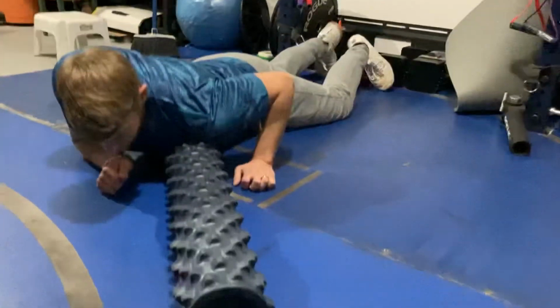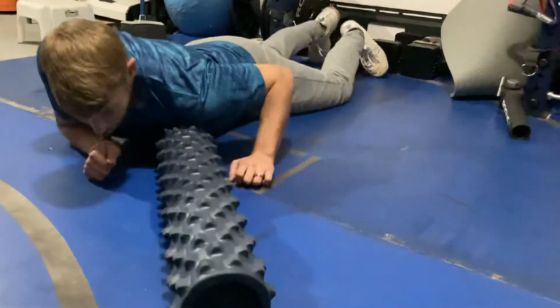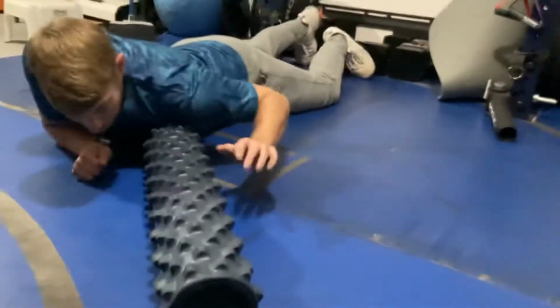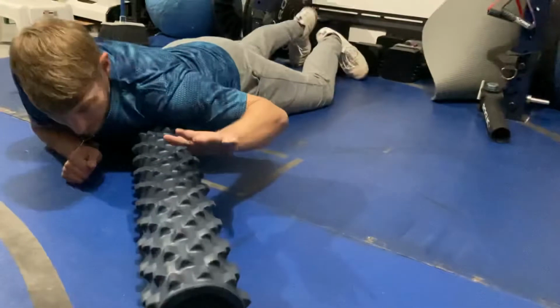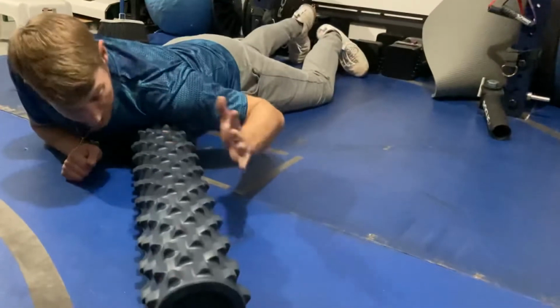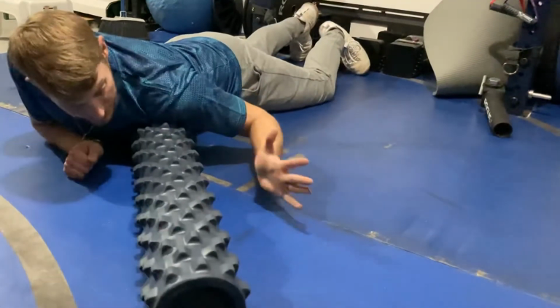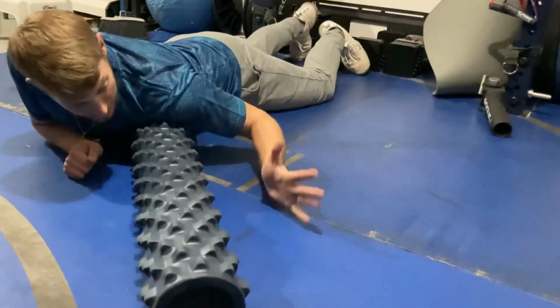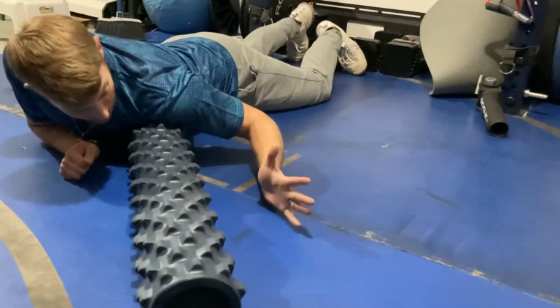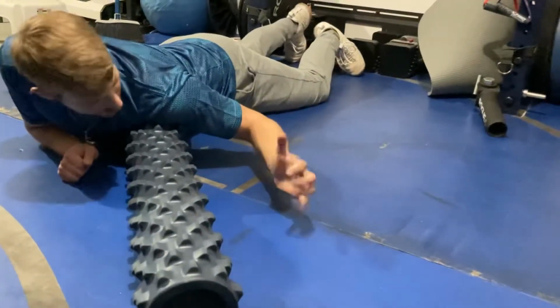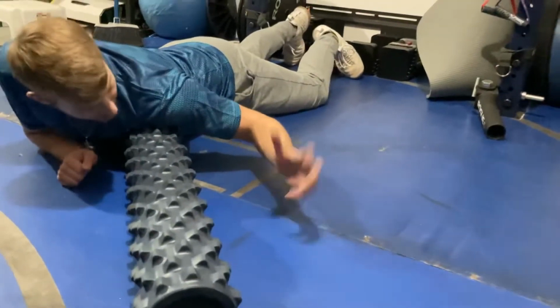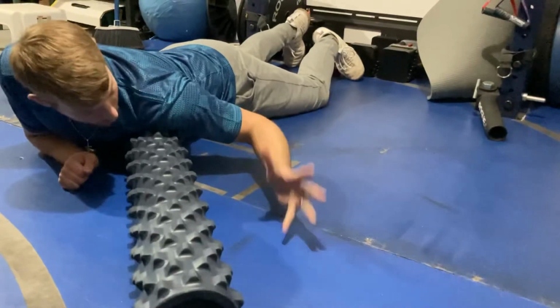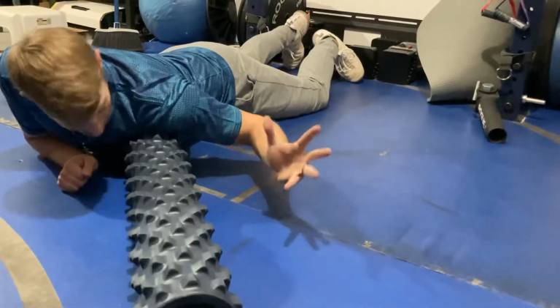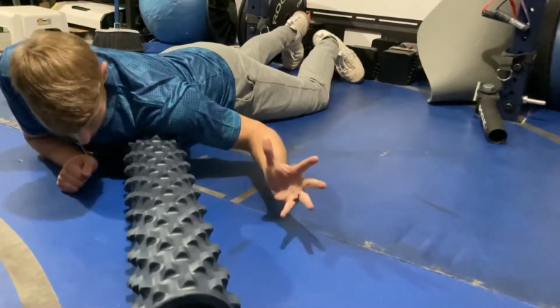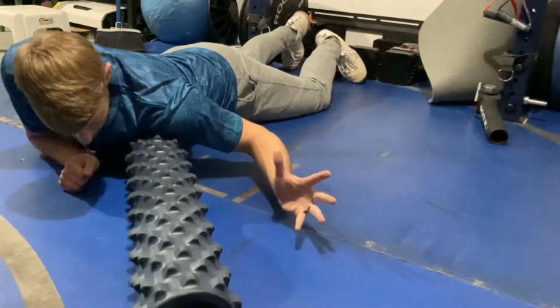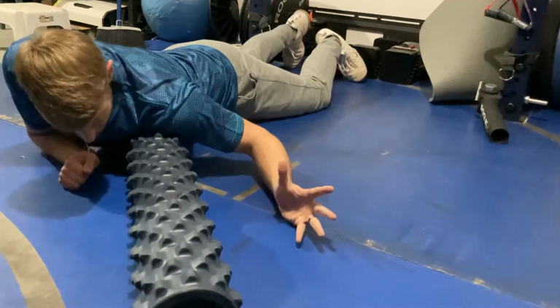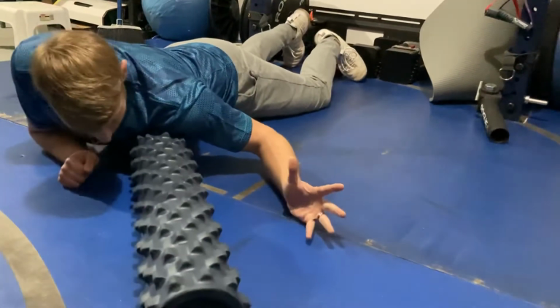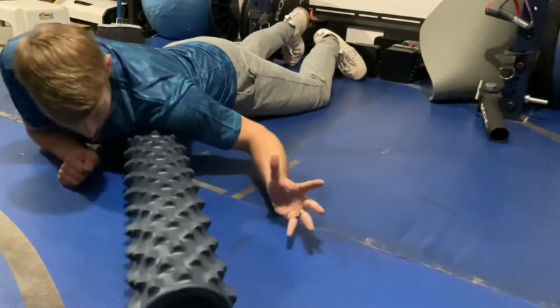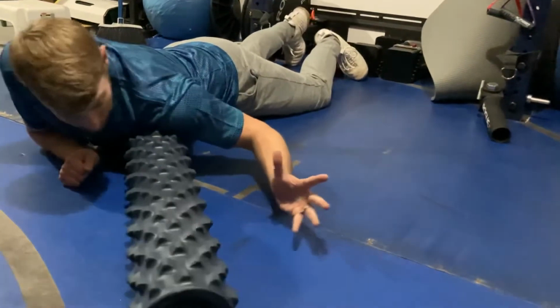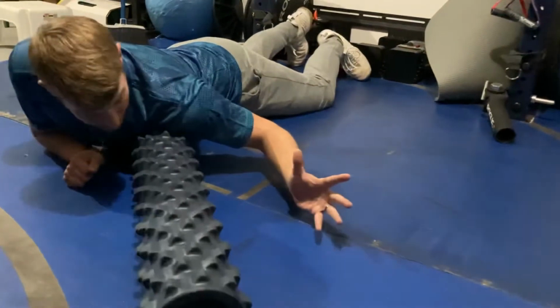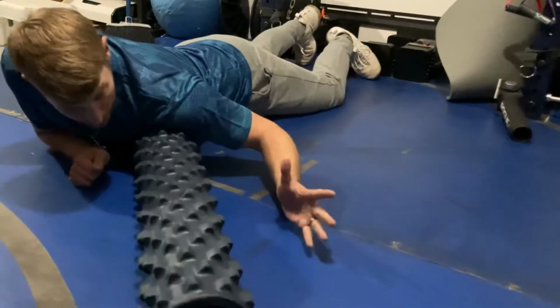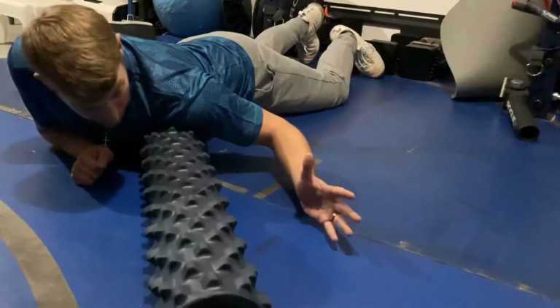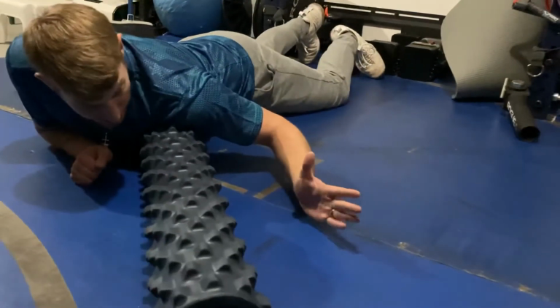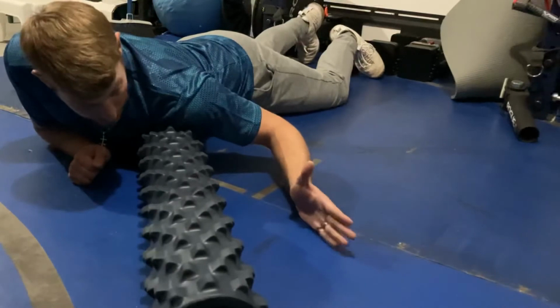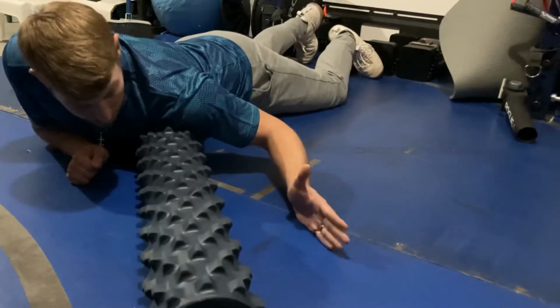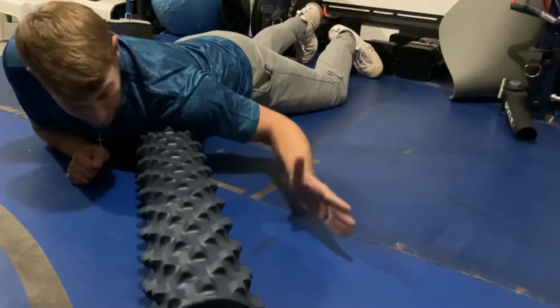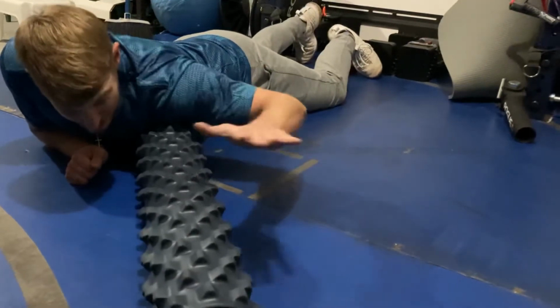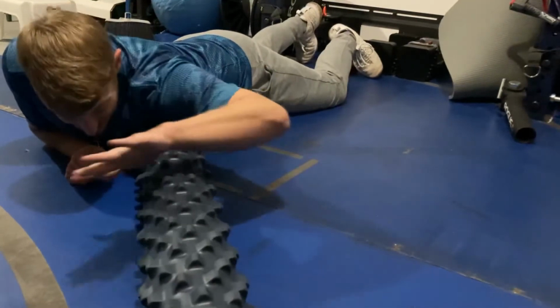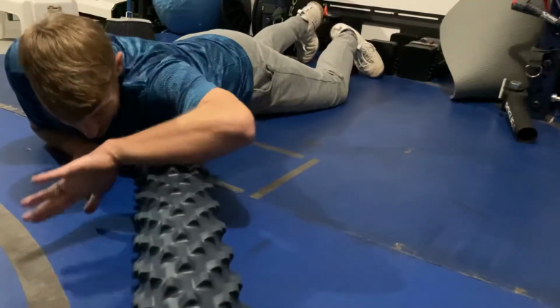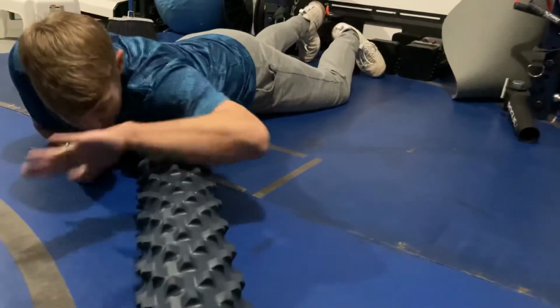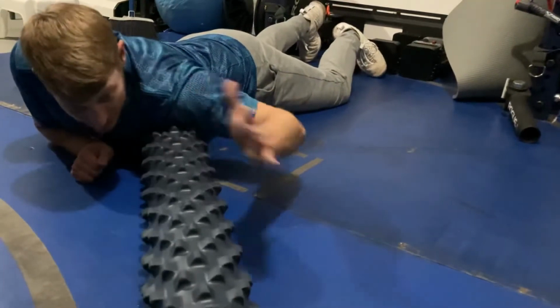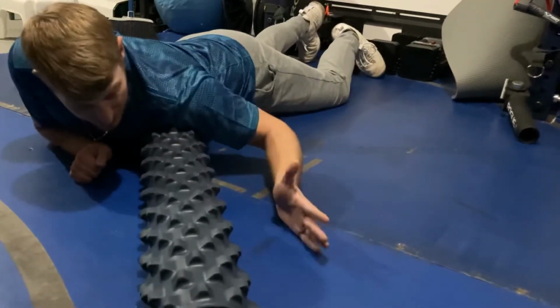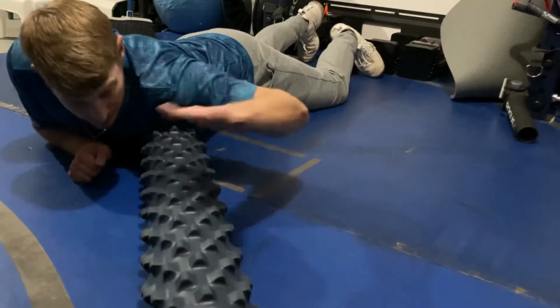I'm gonna put my hand down like this with my pinky, like I'm almost throwing a baseball. I'm gonna roll around, find that yummy spot again, and then I'm gonna go from pinky to thumb. Pinky to thumb.